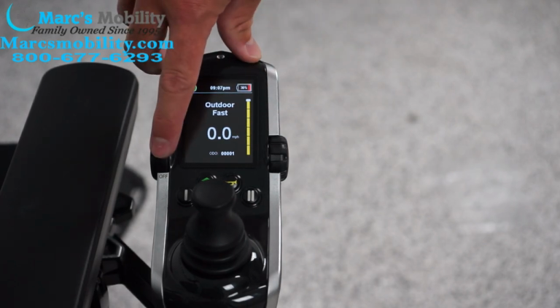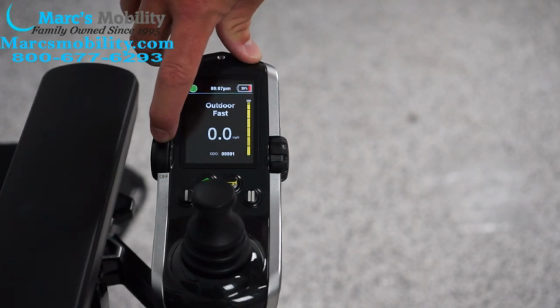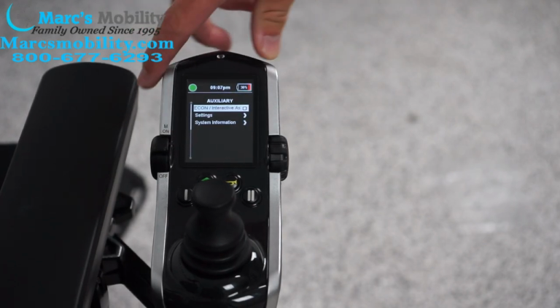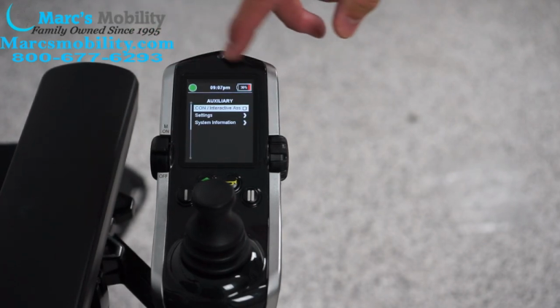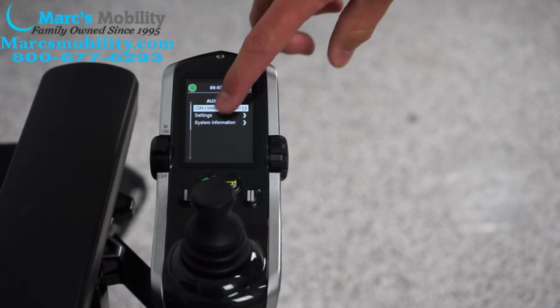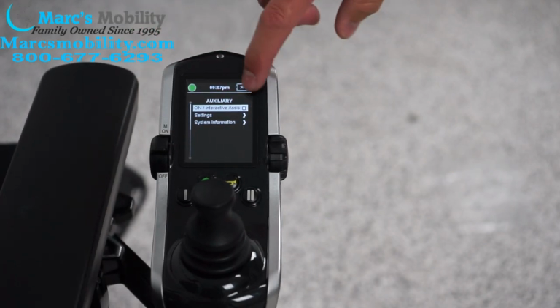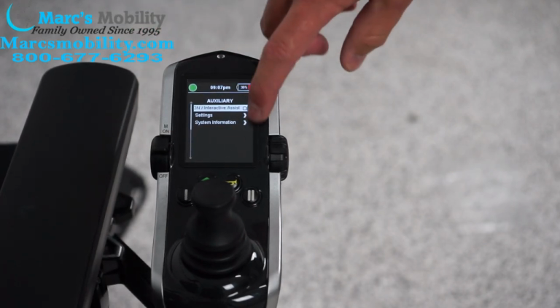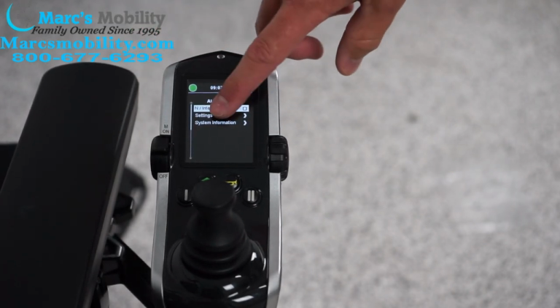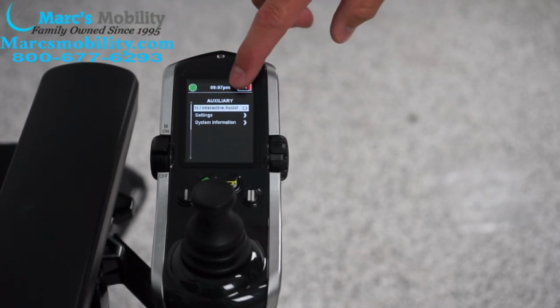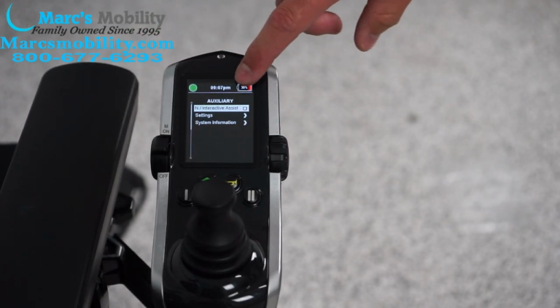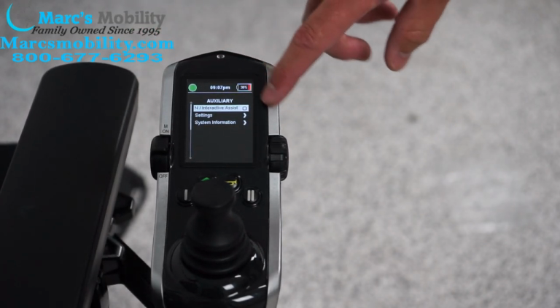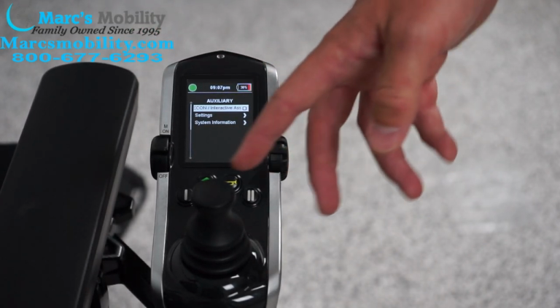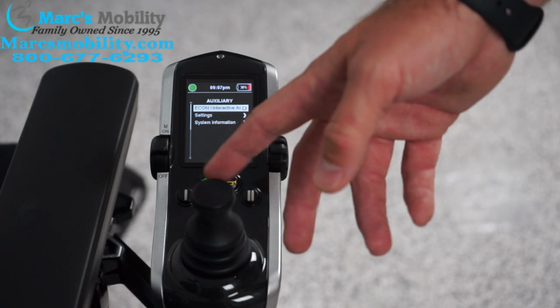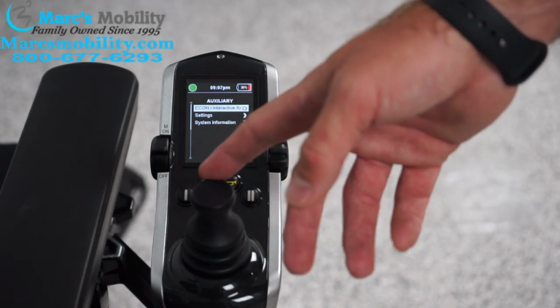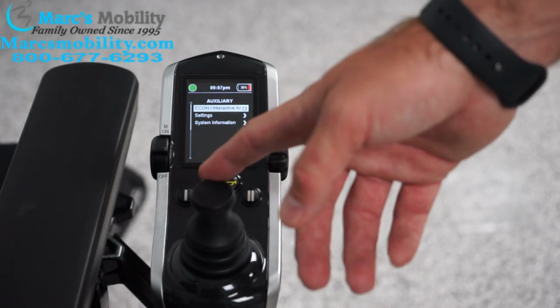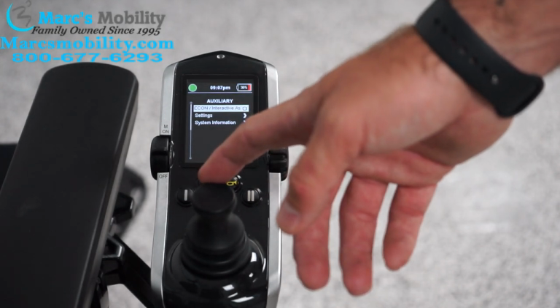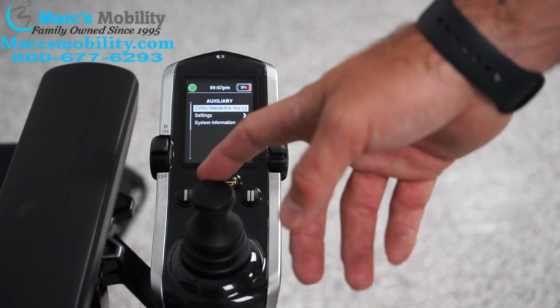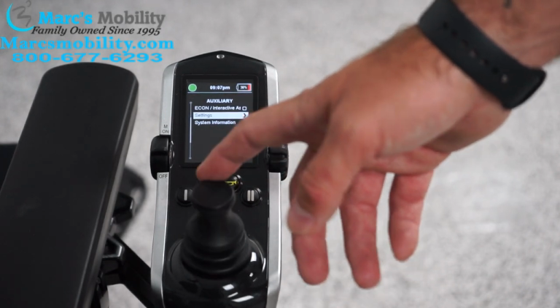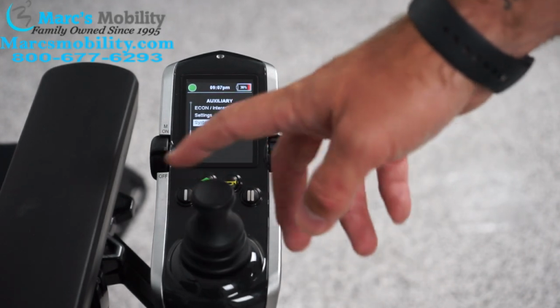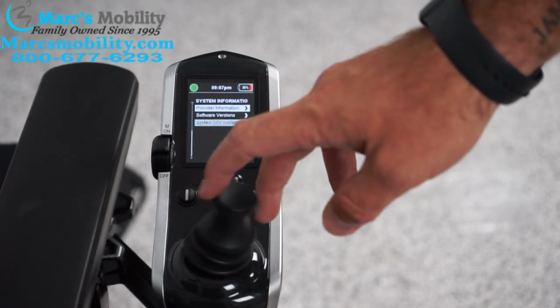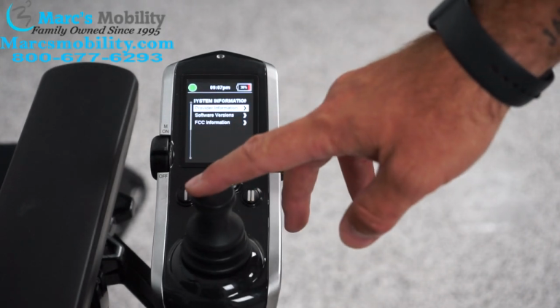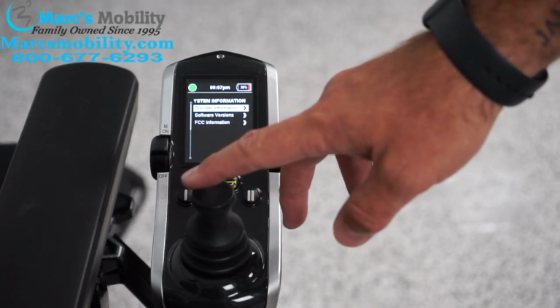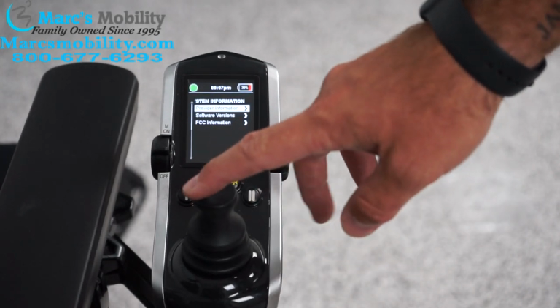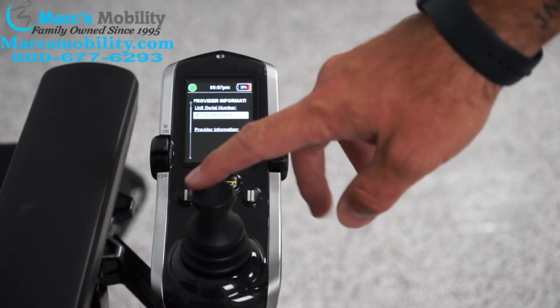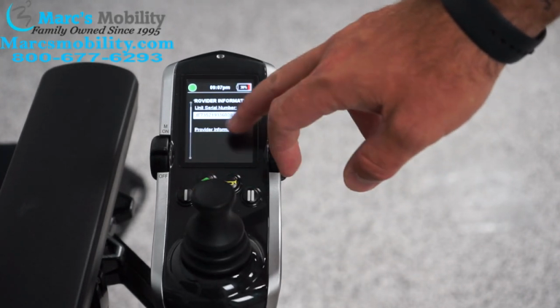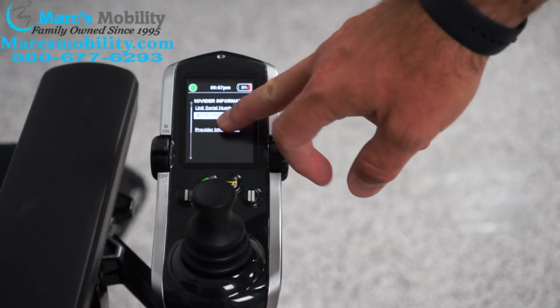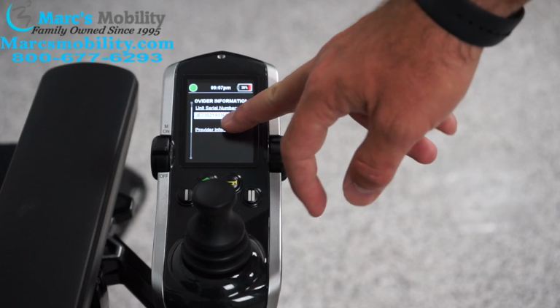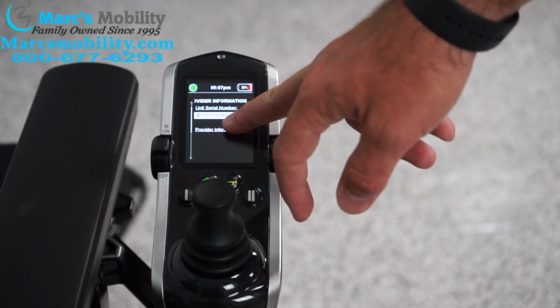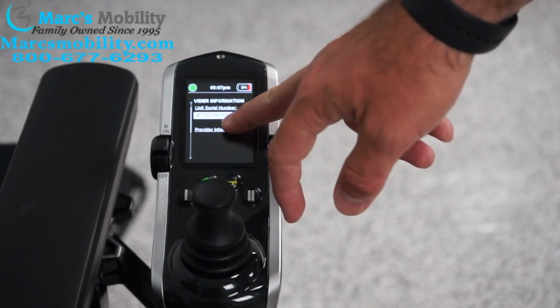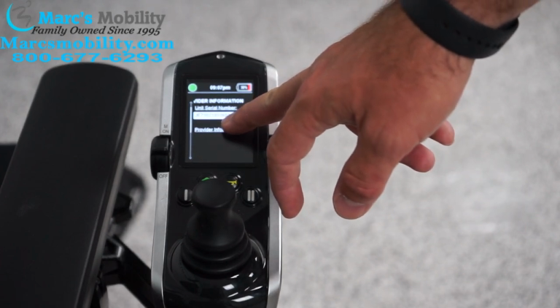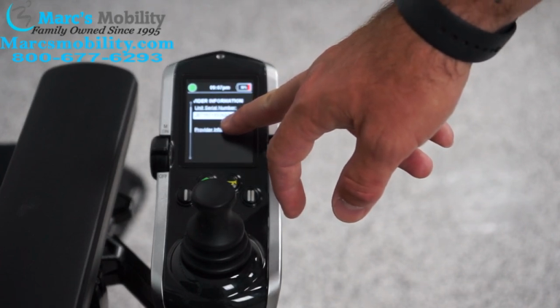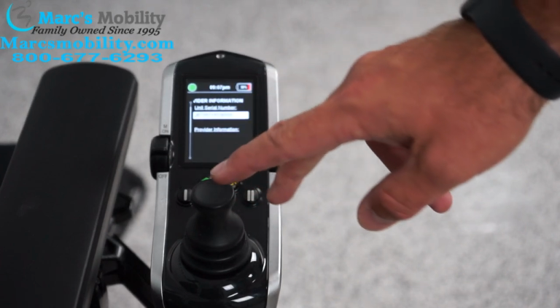If you push the lever forward again, it gets into some different types of settings. In here you can go down to system information and provider information, and your serial number is located right there.